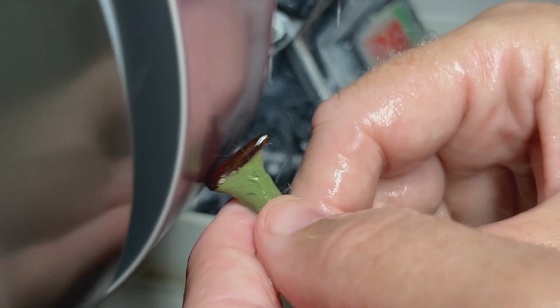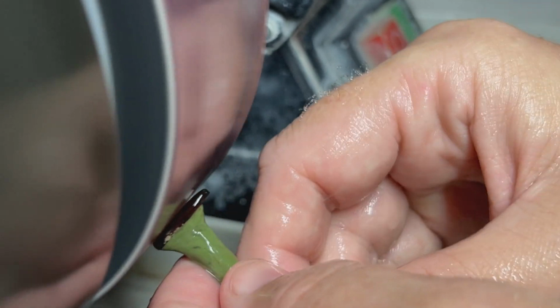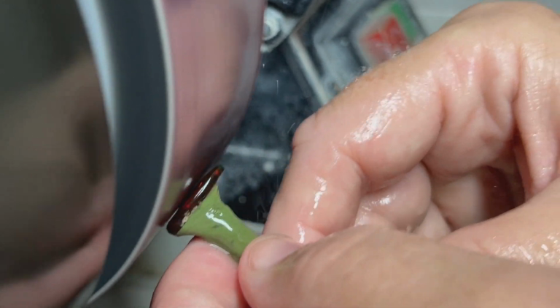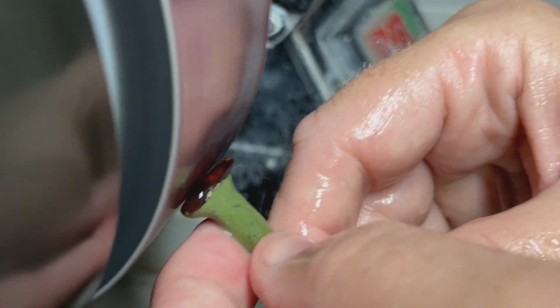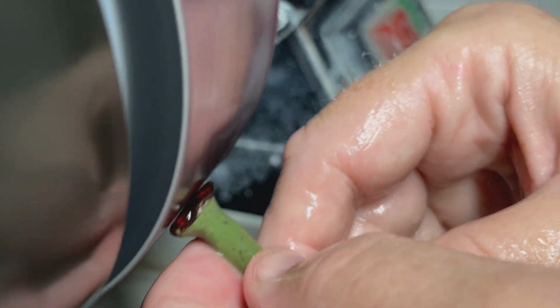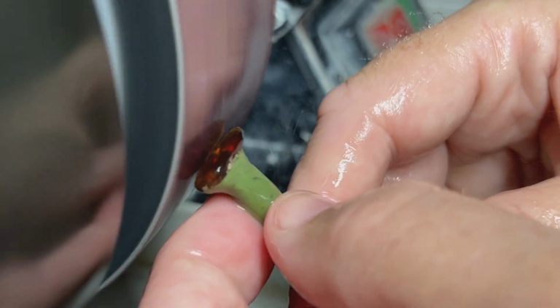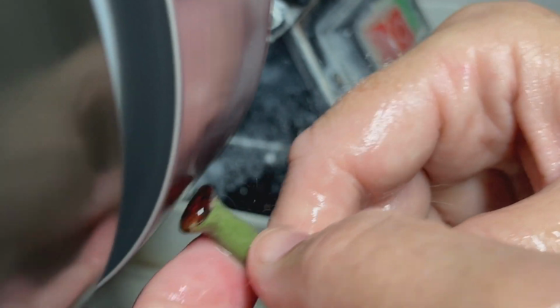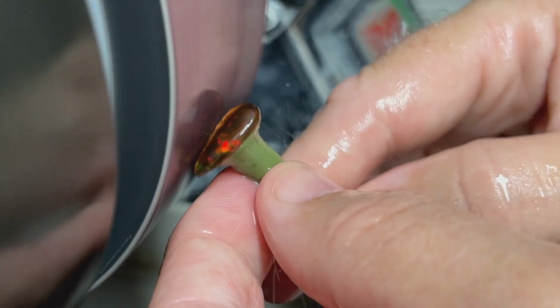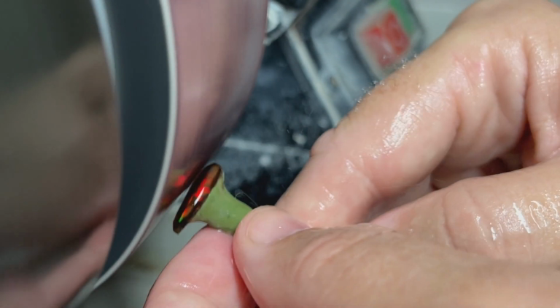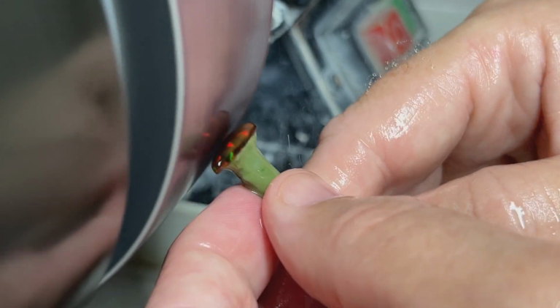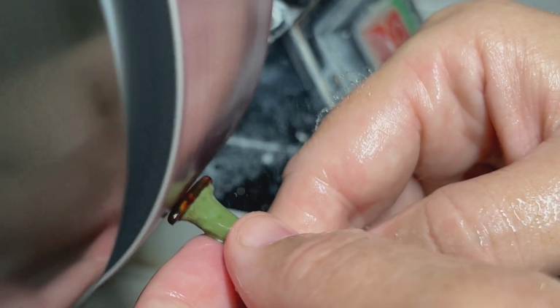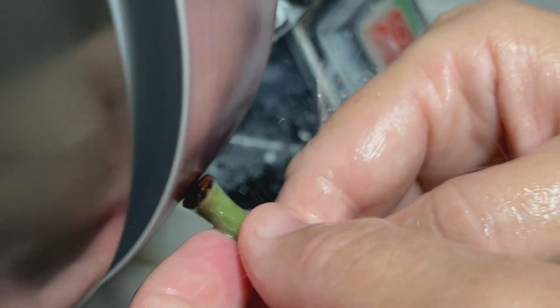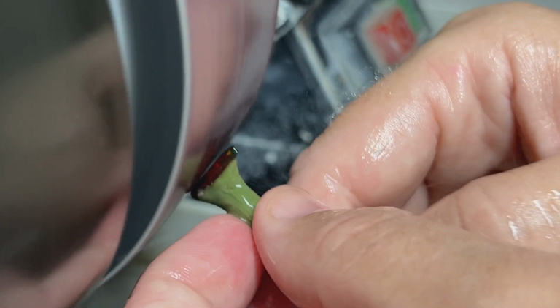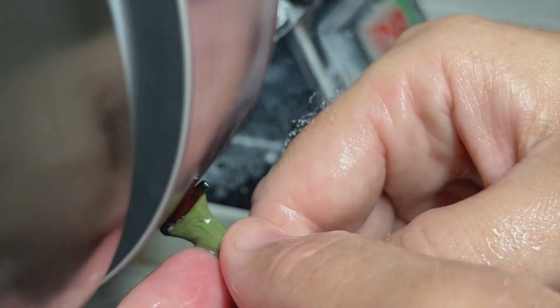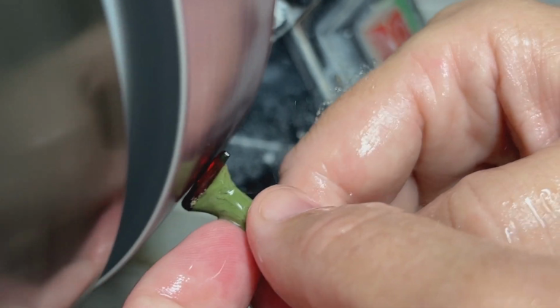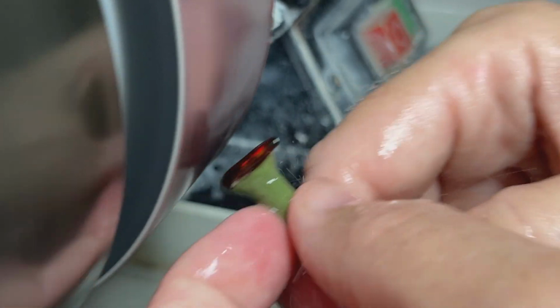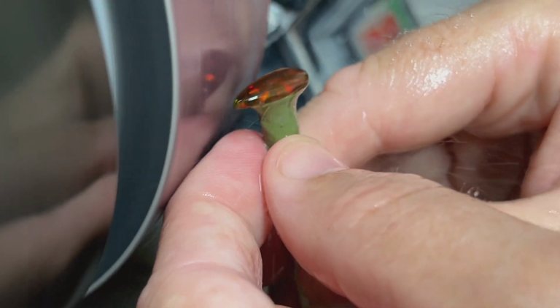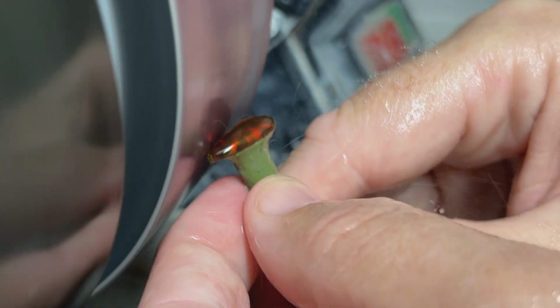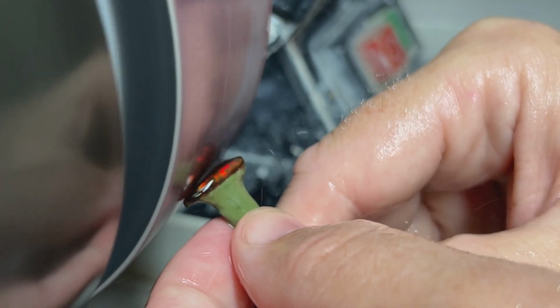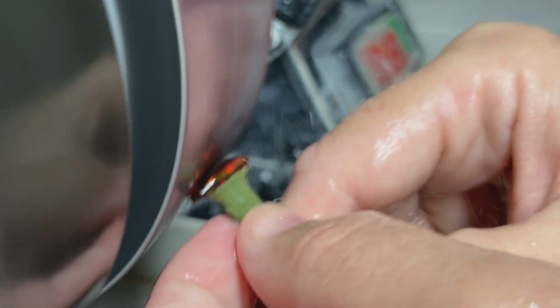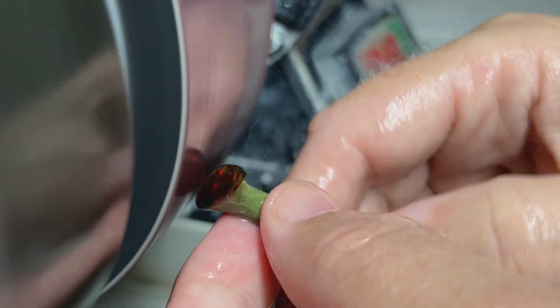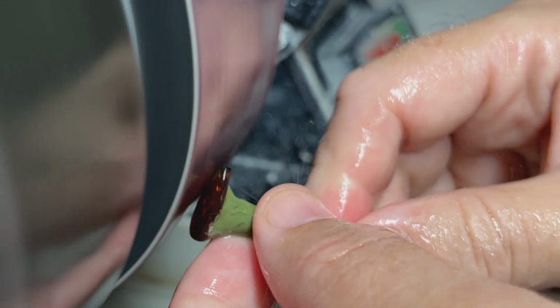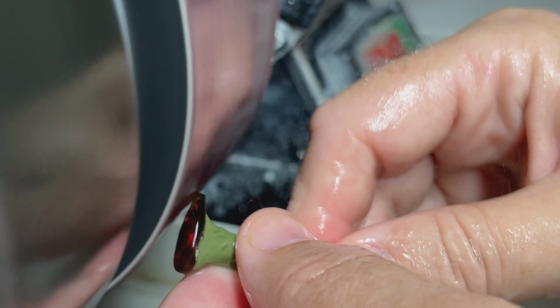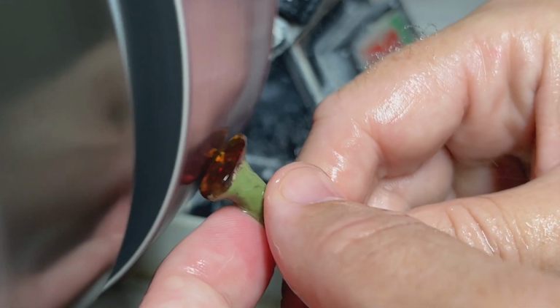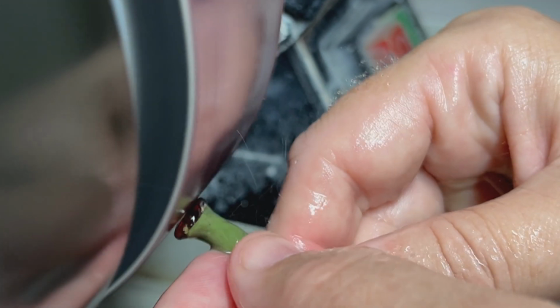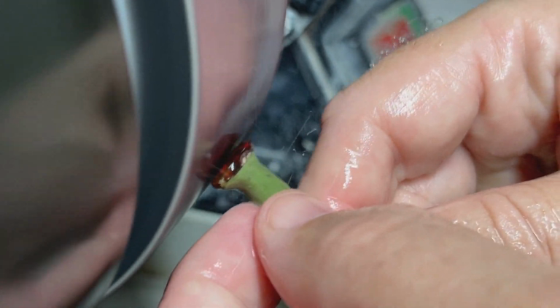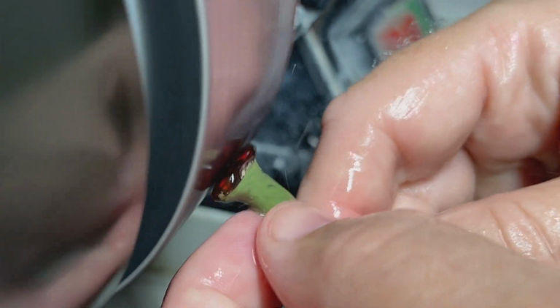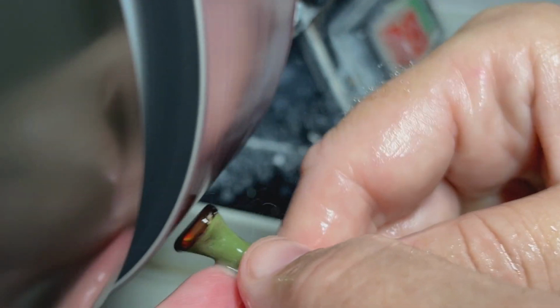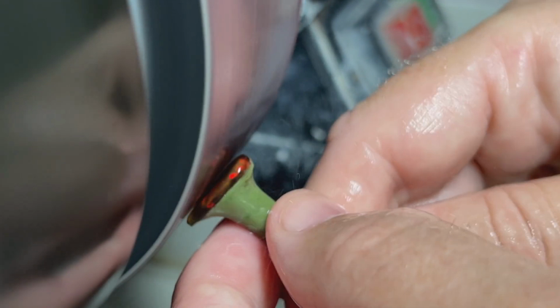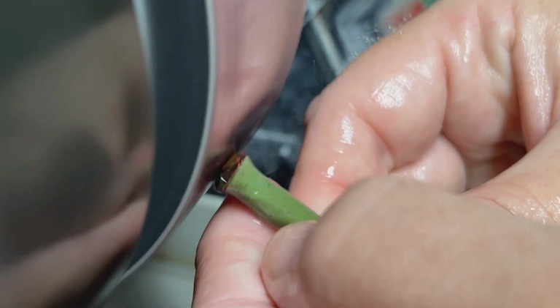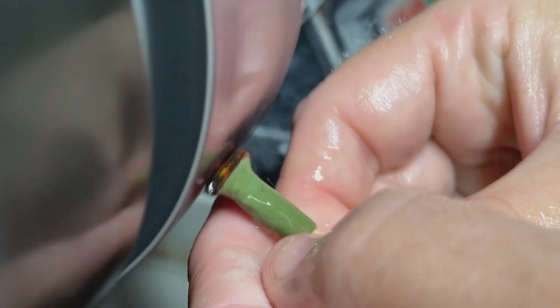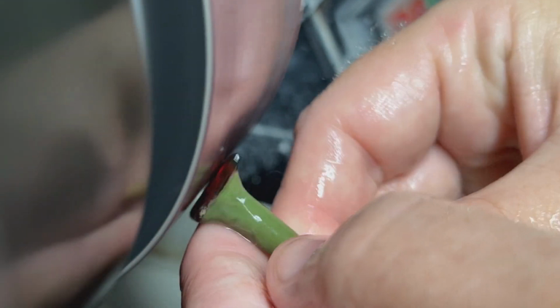As you're learning, it can get frustrating, but just stay the course and eventually you'll be cutting beautiful stones in no time.